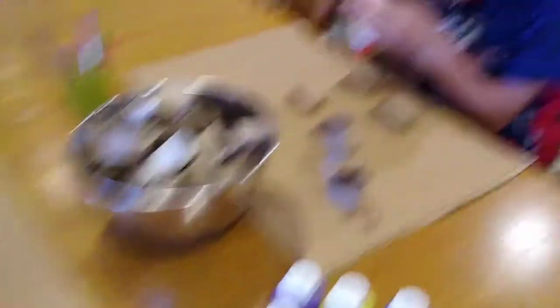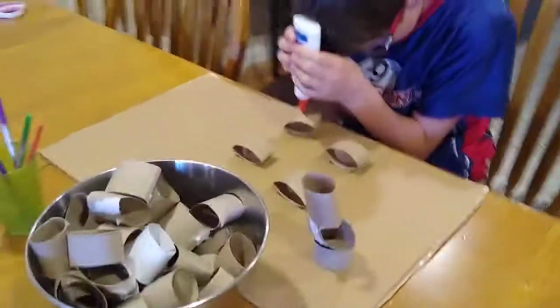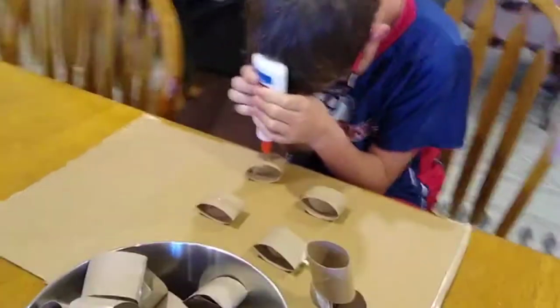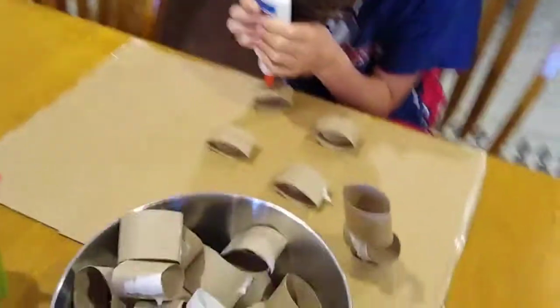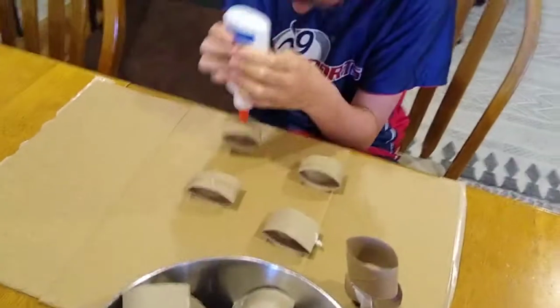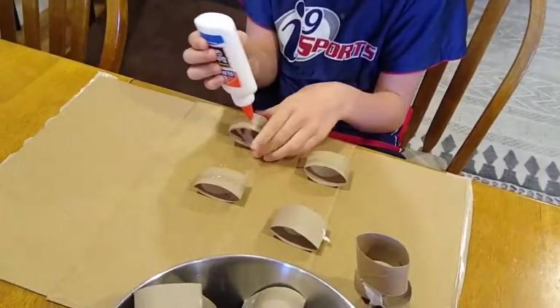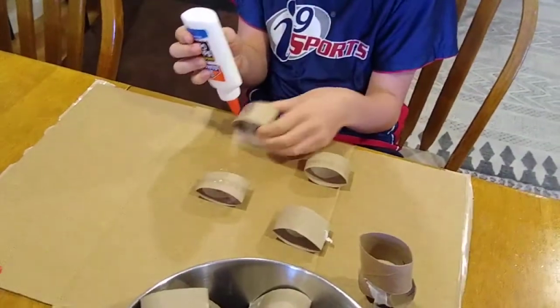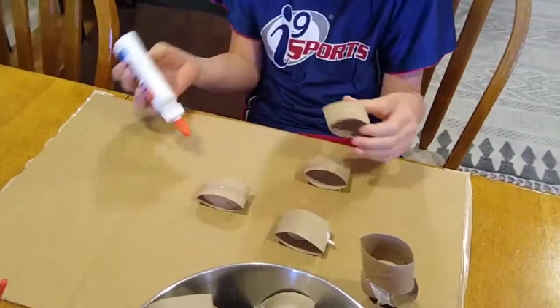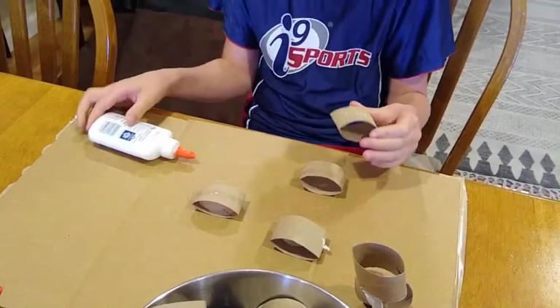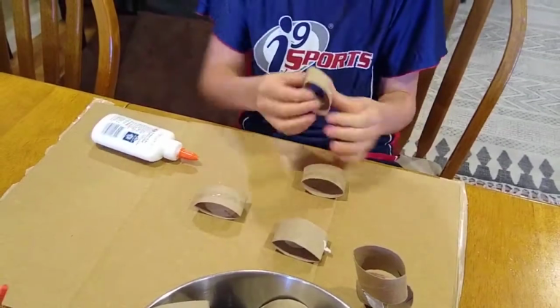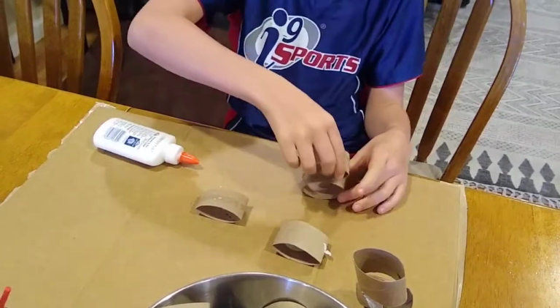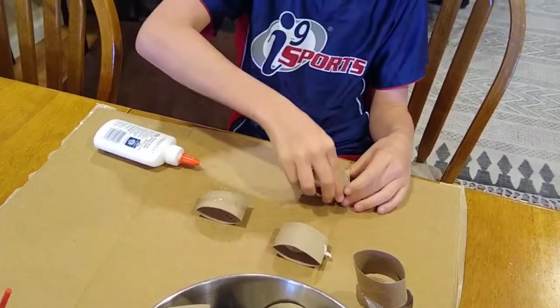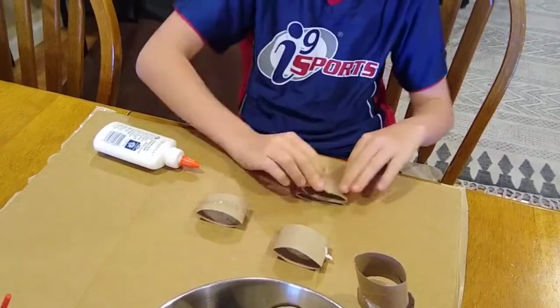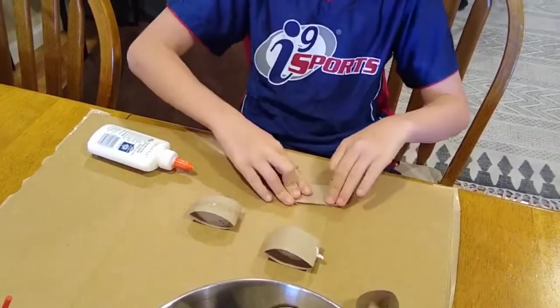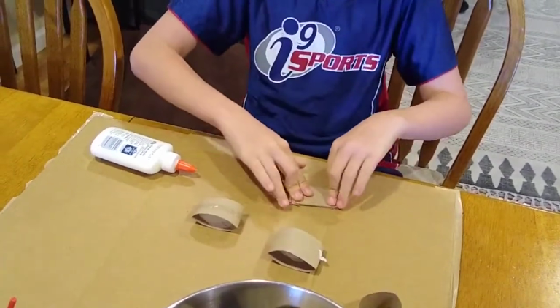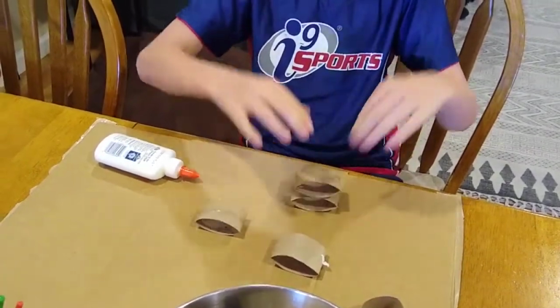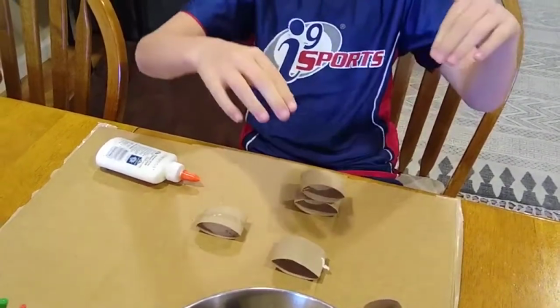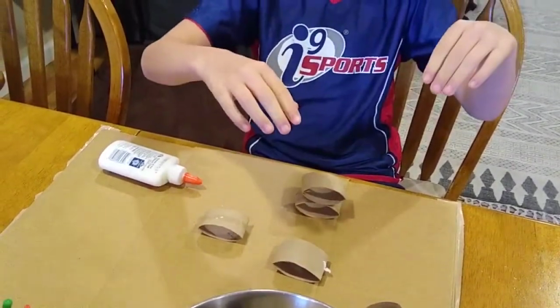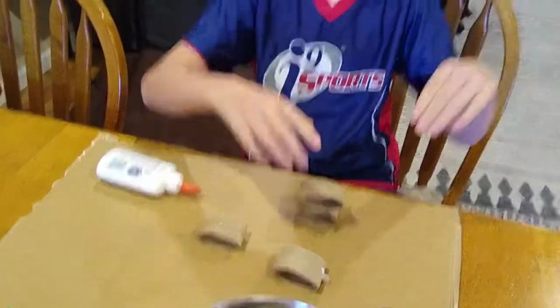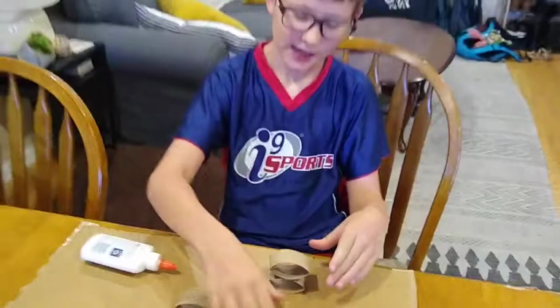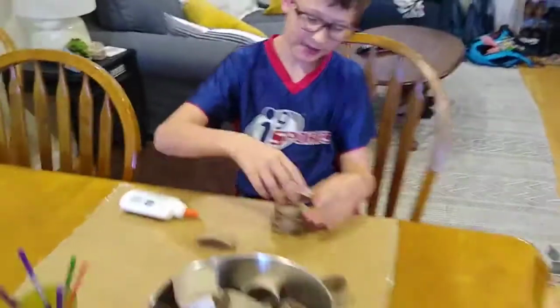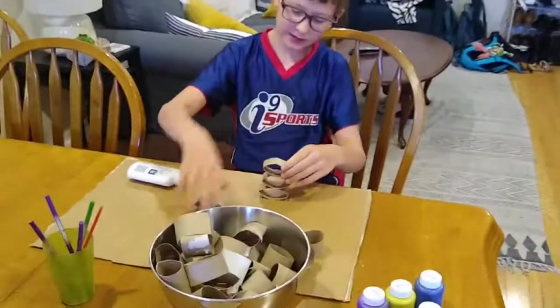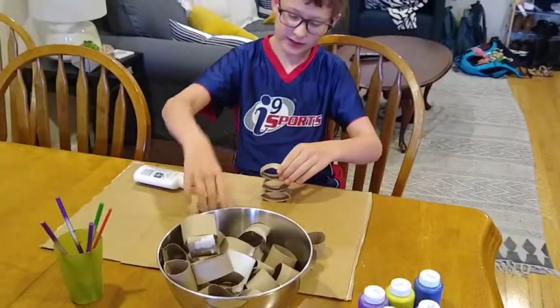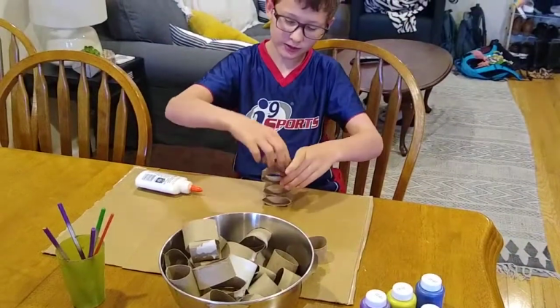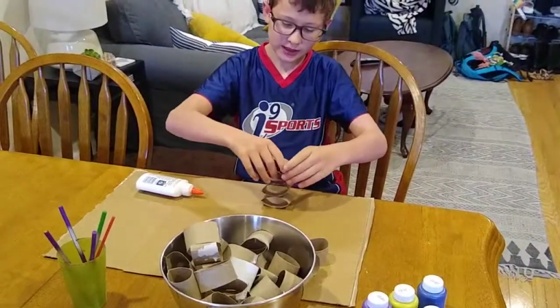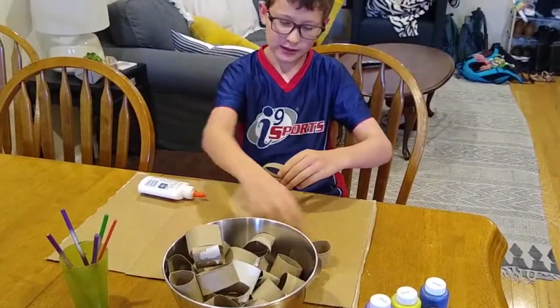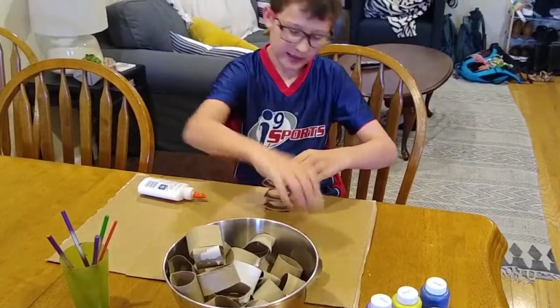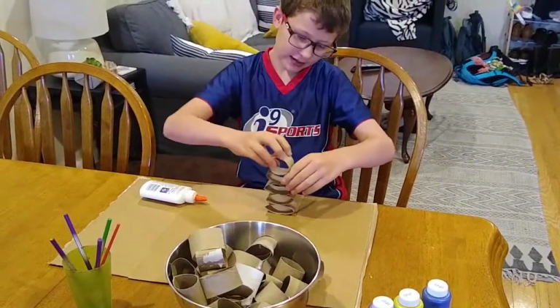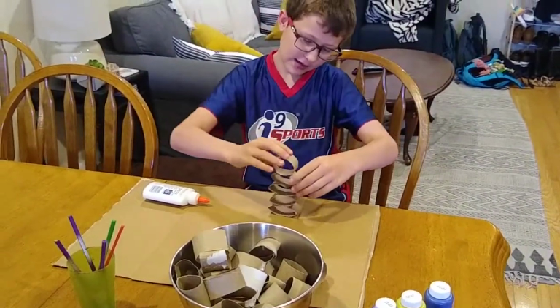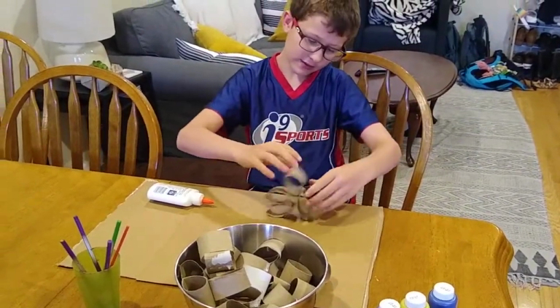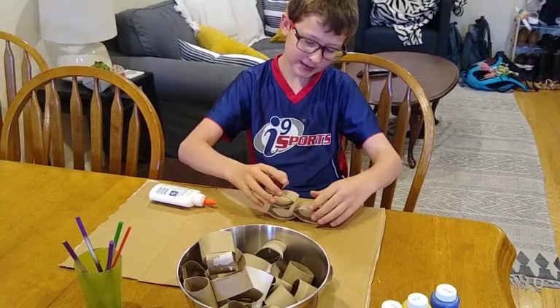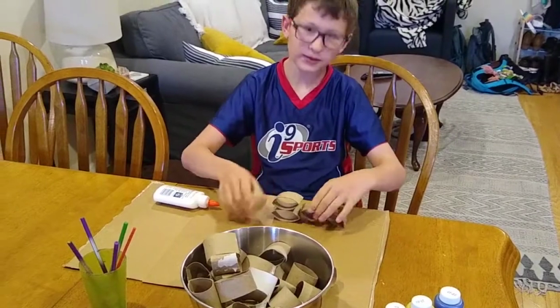And Ryan, explain what you're doing. I'm making a giant tower by stacking these up together flat so that it will pop up eventually, and make a very, very tall thing with lots of circles.